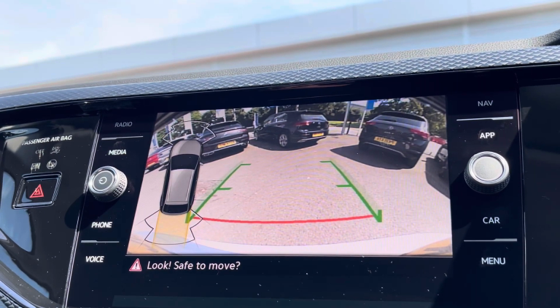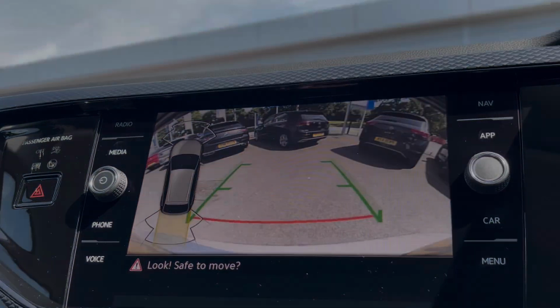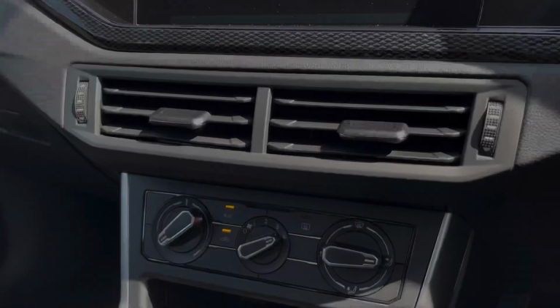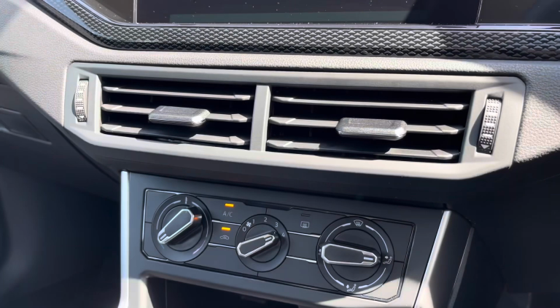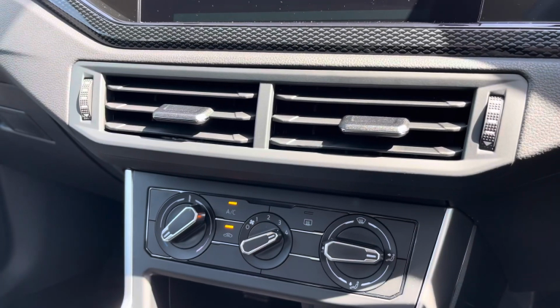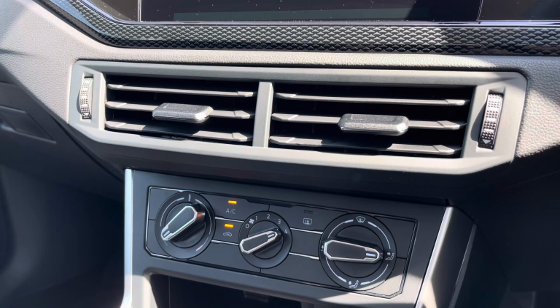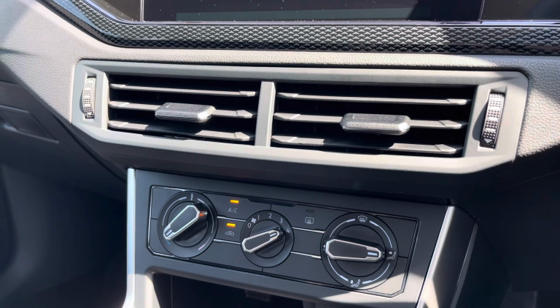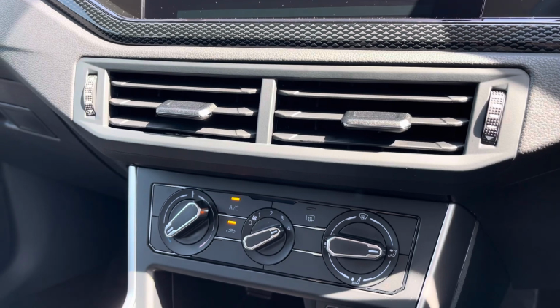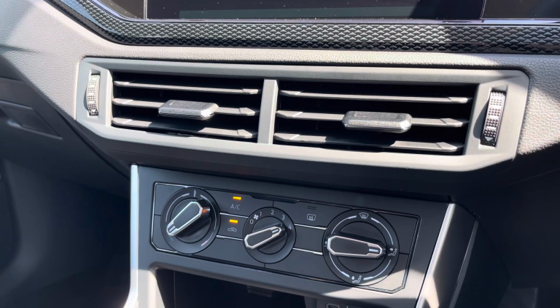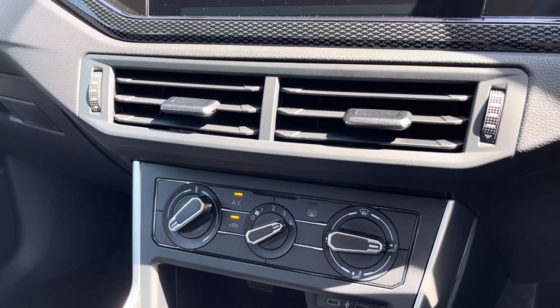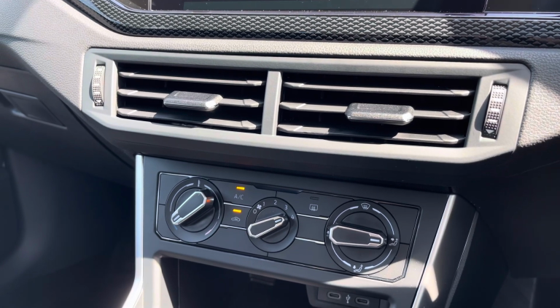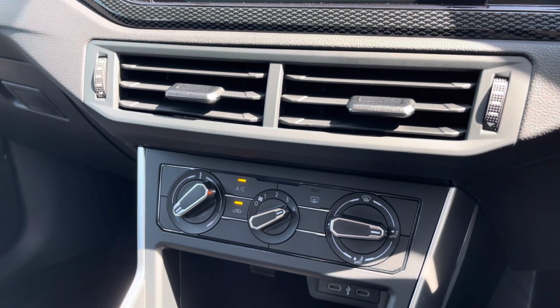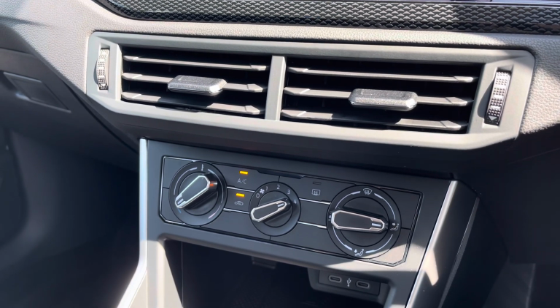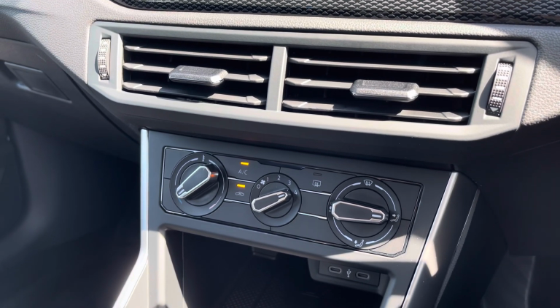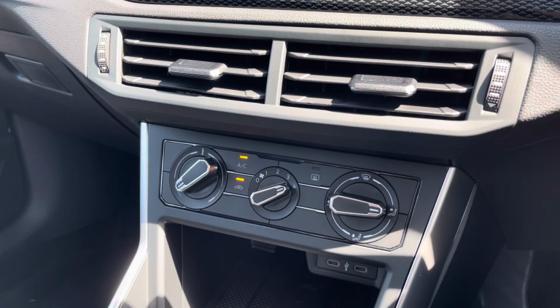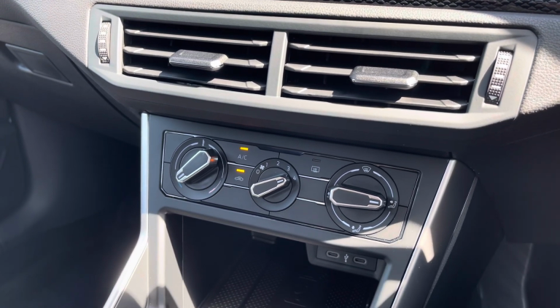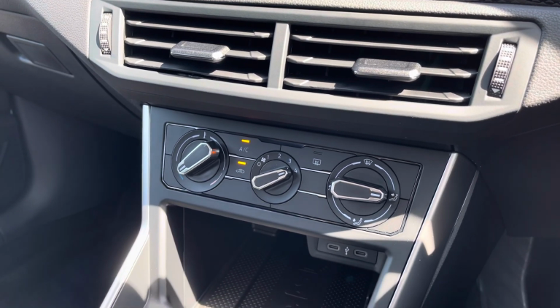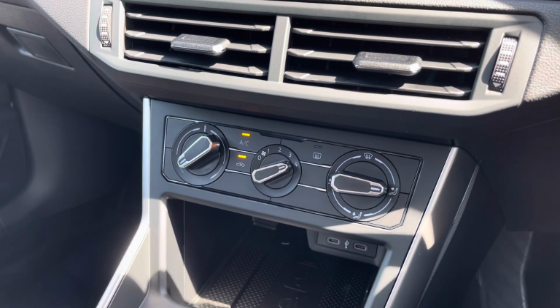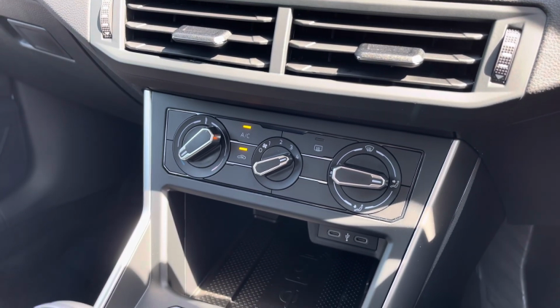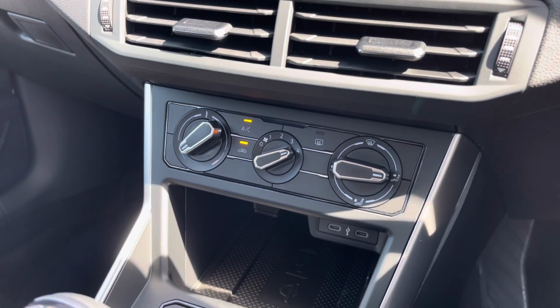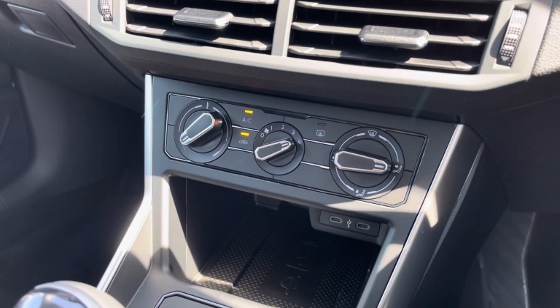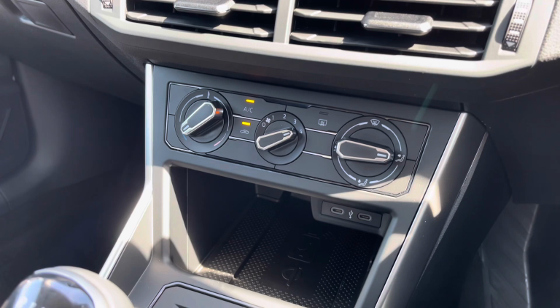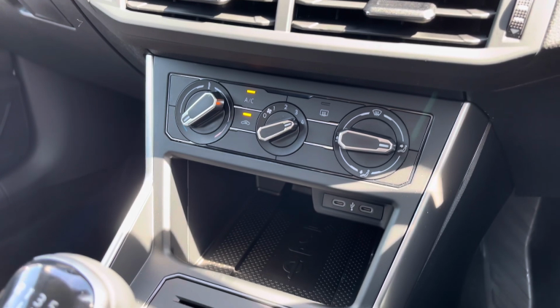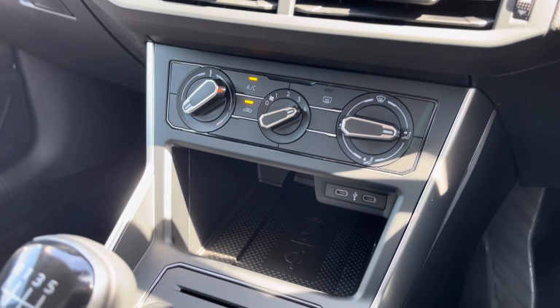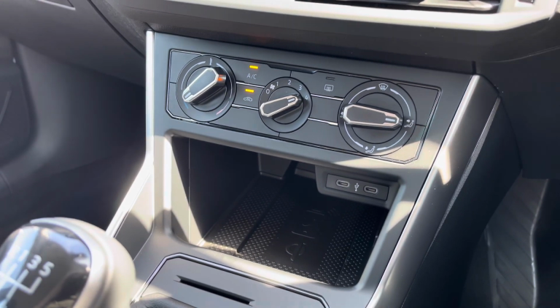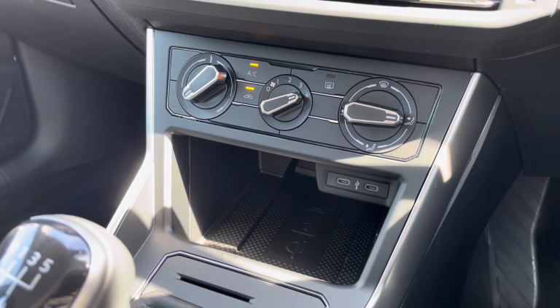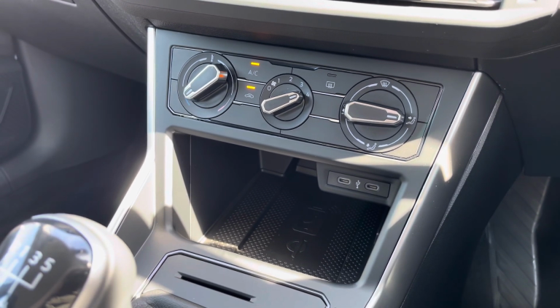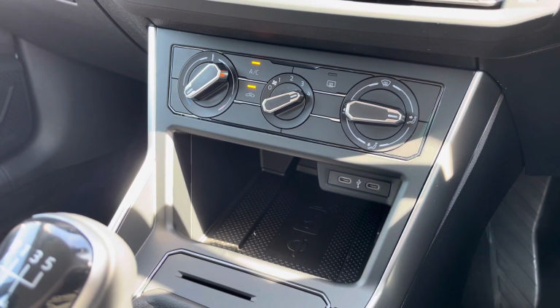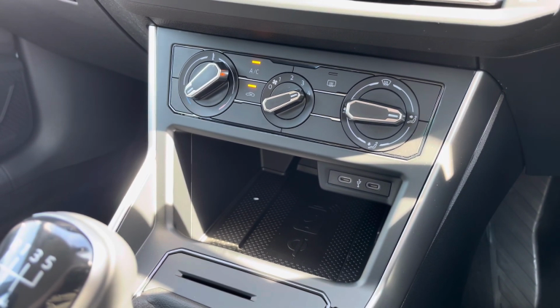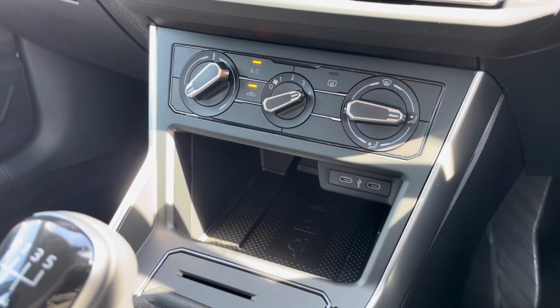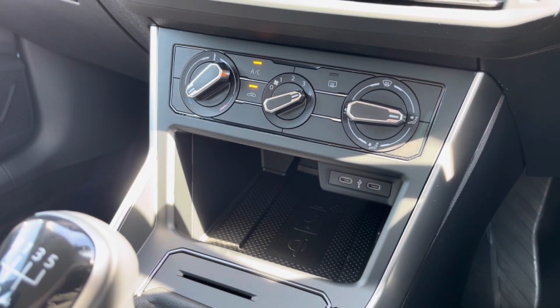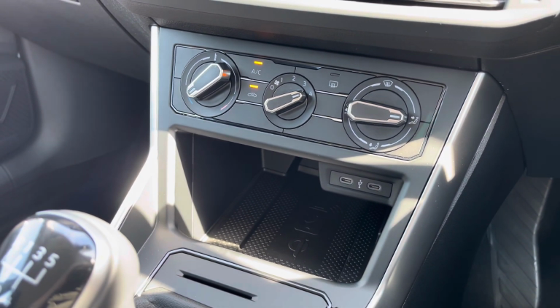A little bit further down the cabin you've got manual air conditioning, which is nice and easy to adjust, with a little bit of storage below and a couple of USB ports including wireless phone charging, allowing you to charge multiple devices on the move.